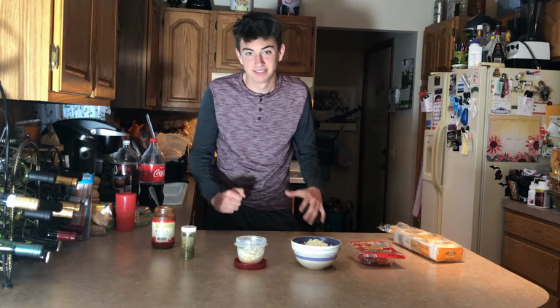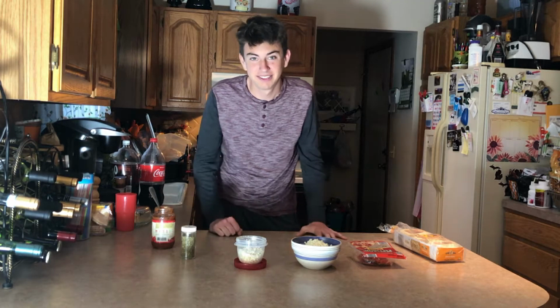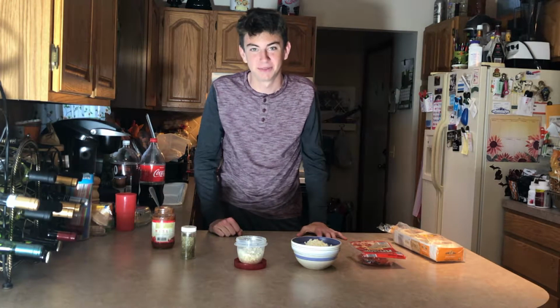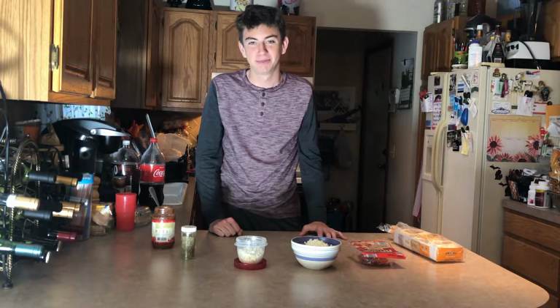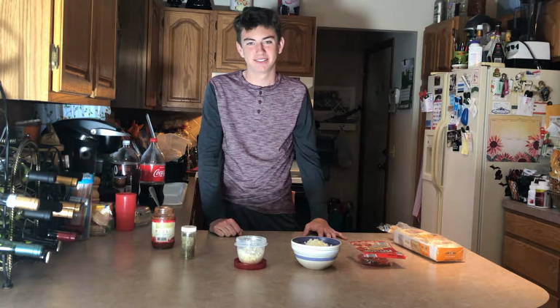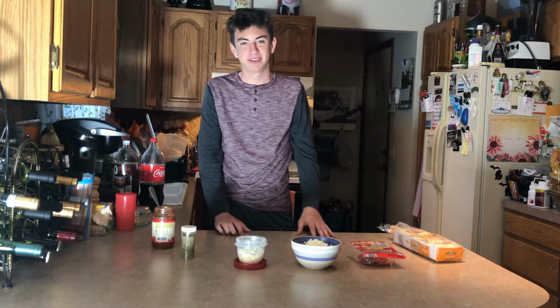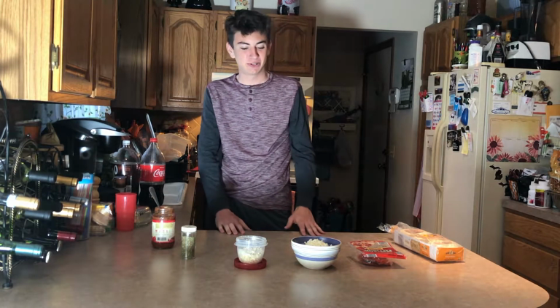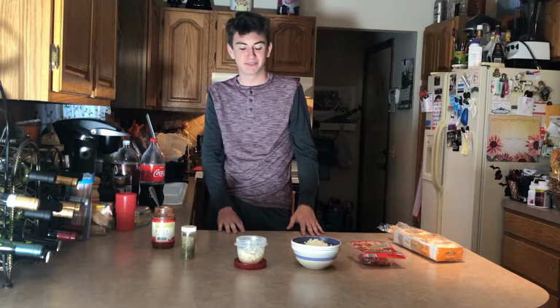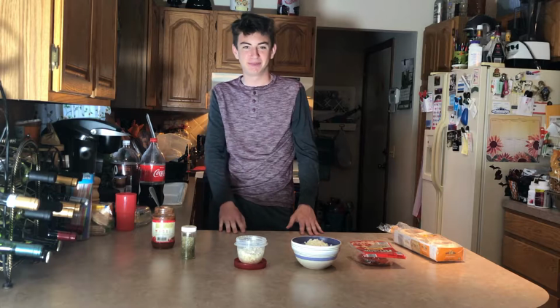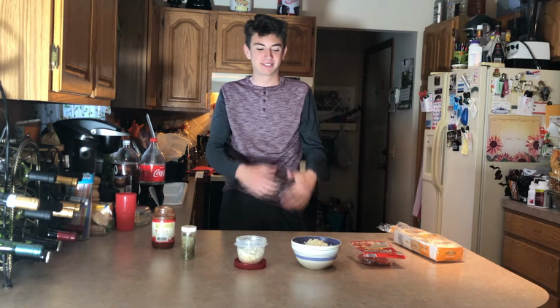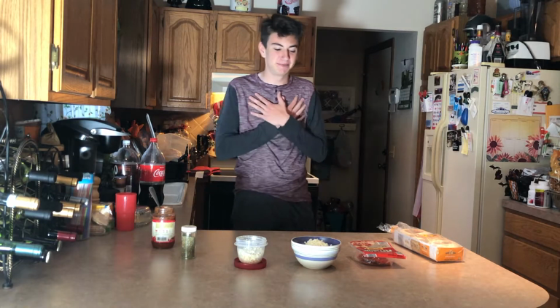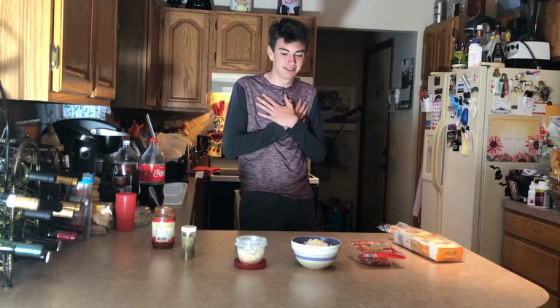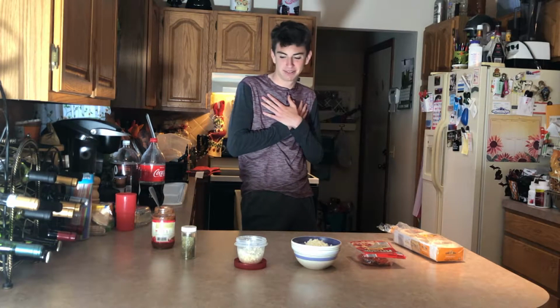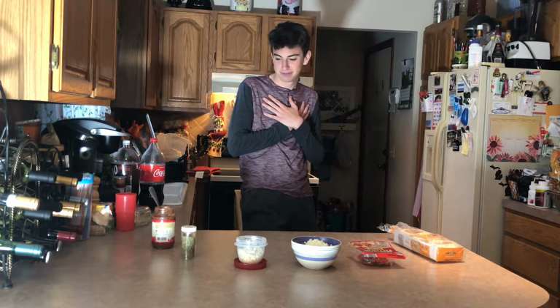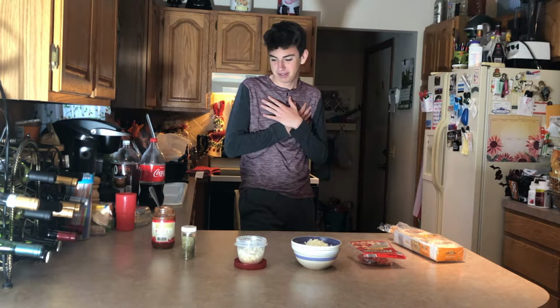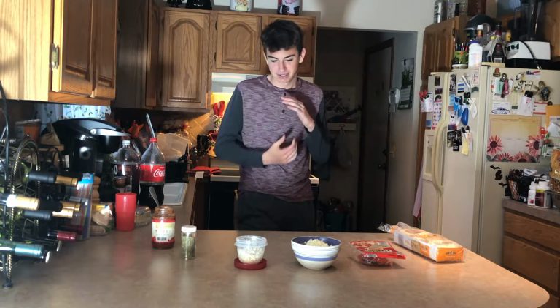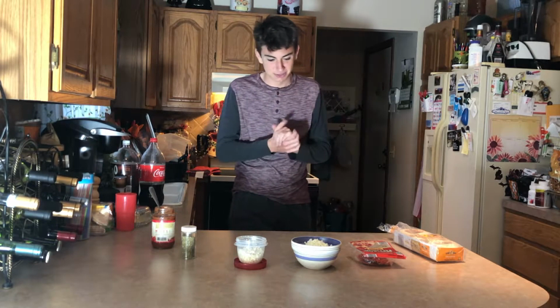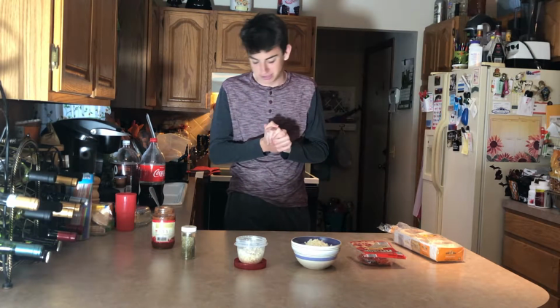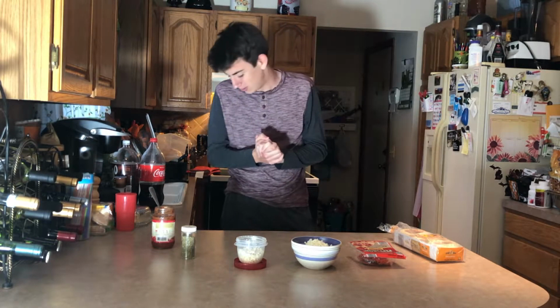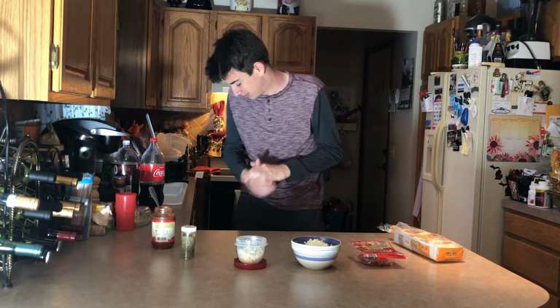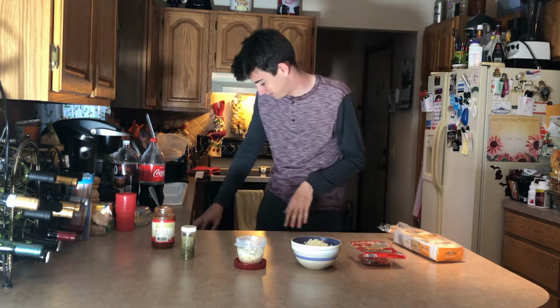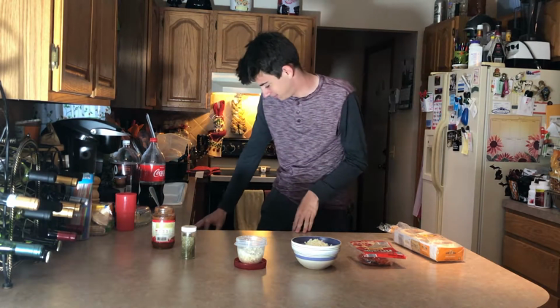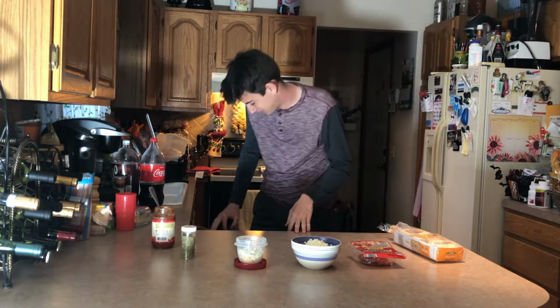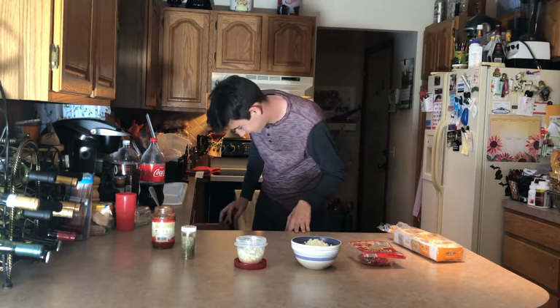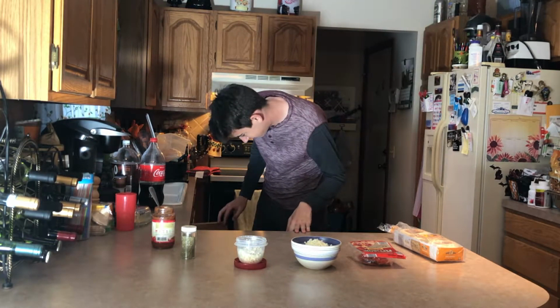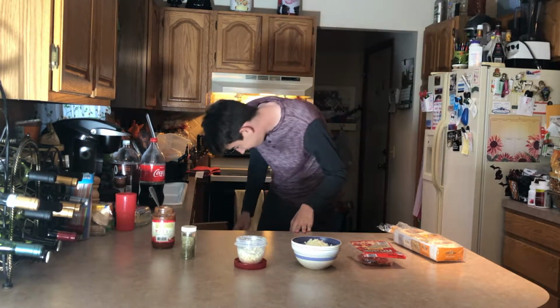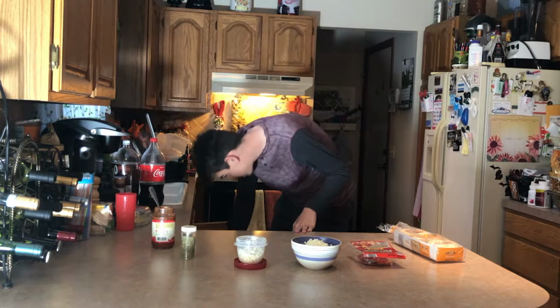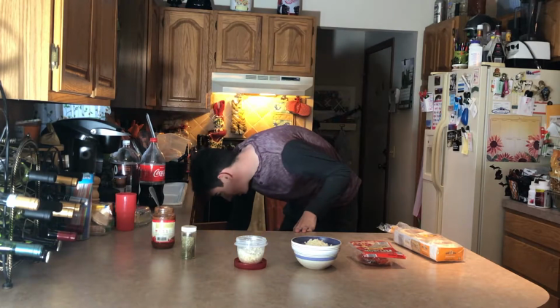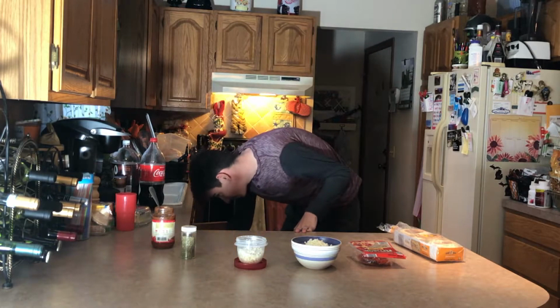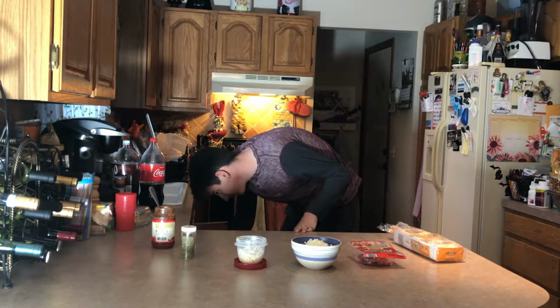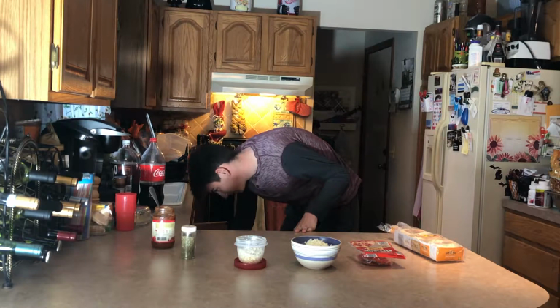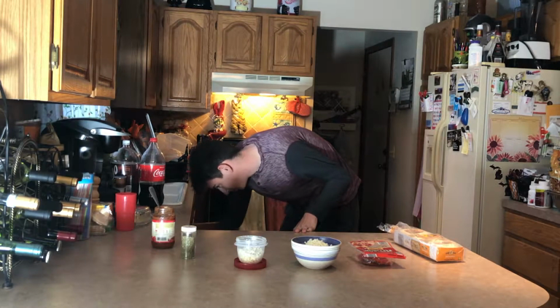Today we are making some English muffin pizzas made by me, so you know it's gonna be good. That is the only option when I make food.